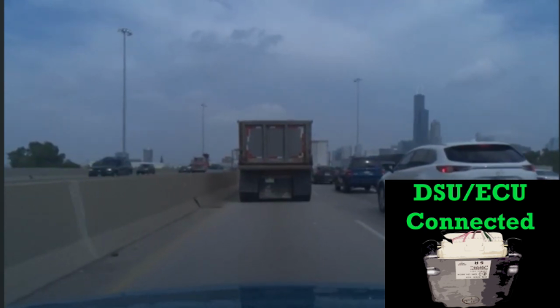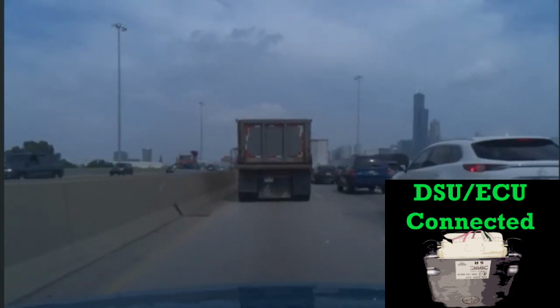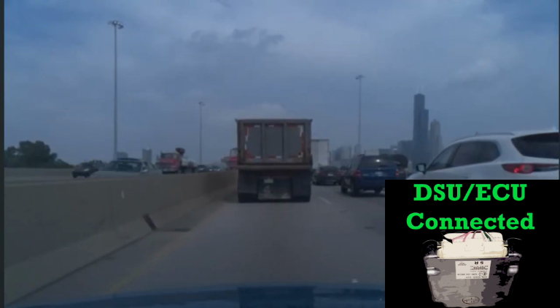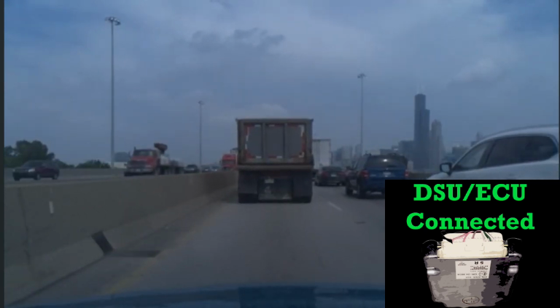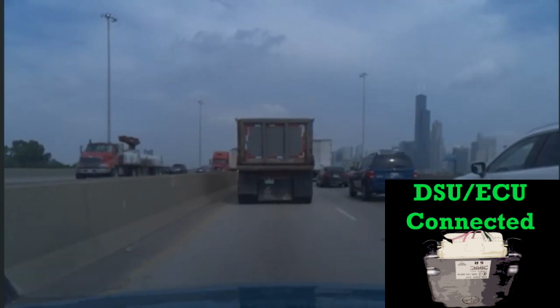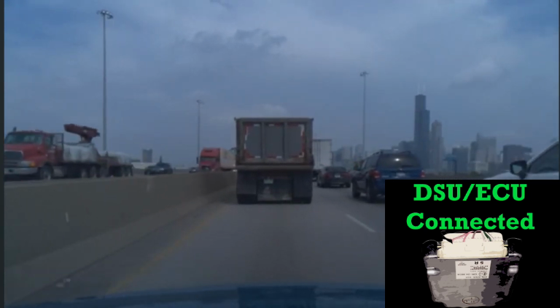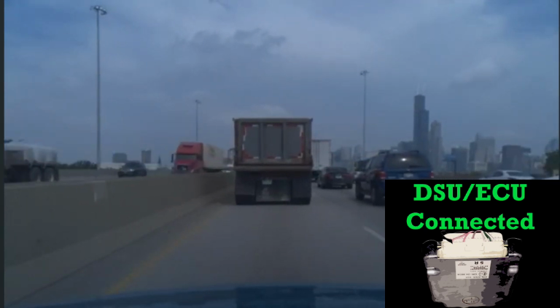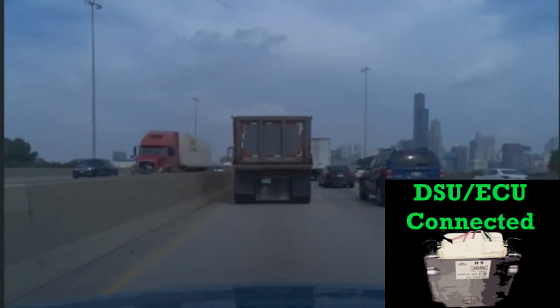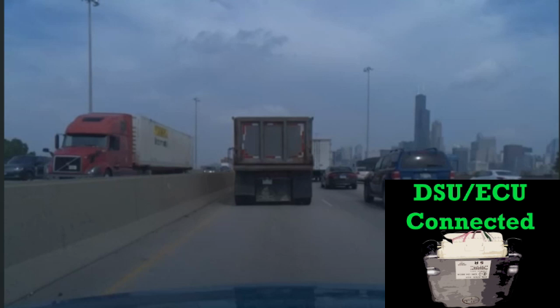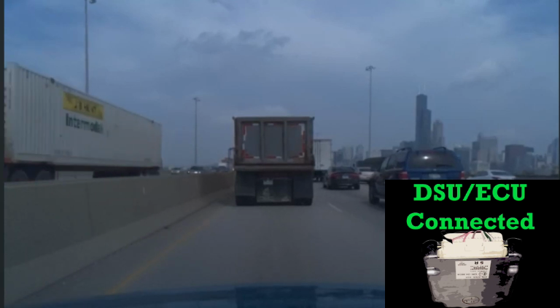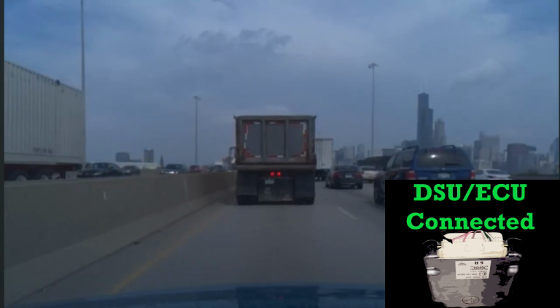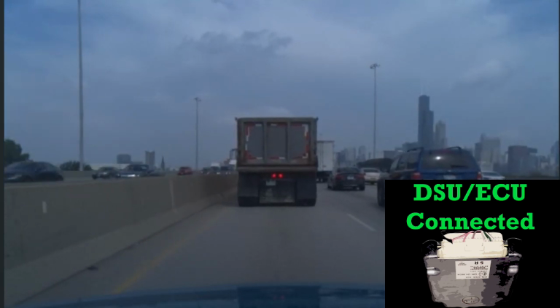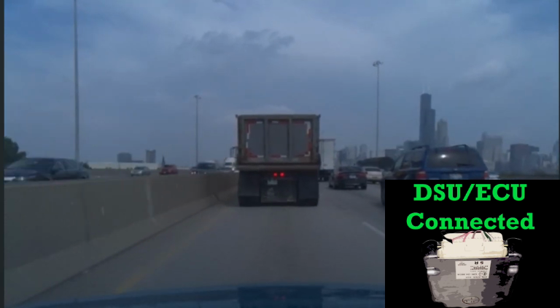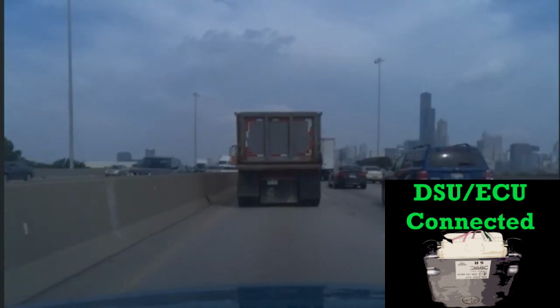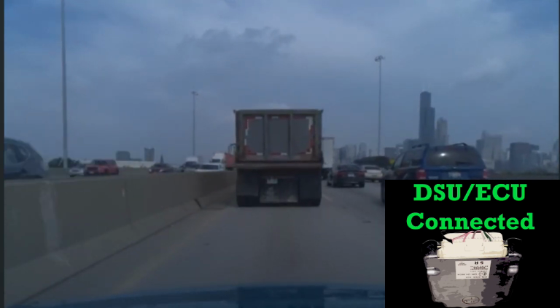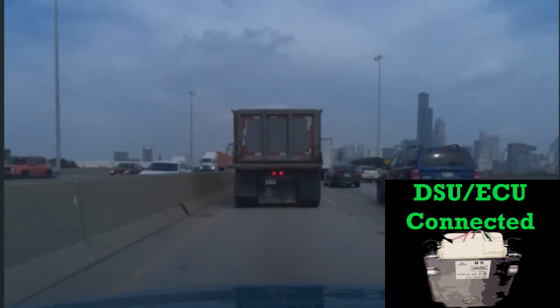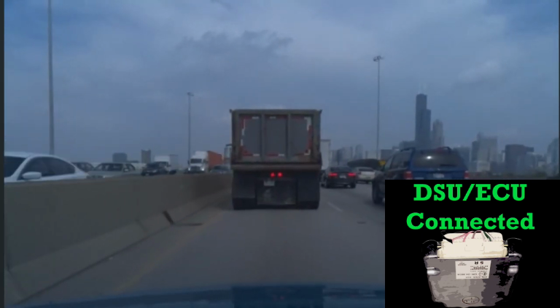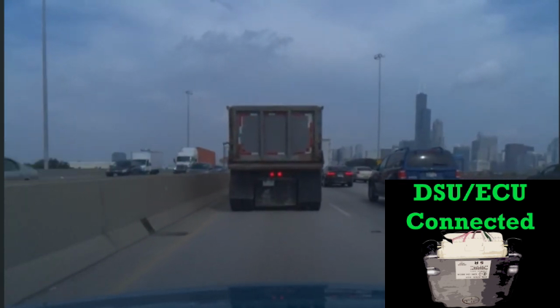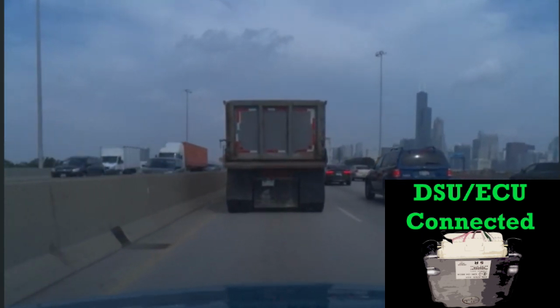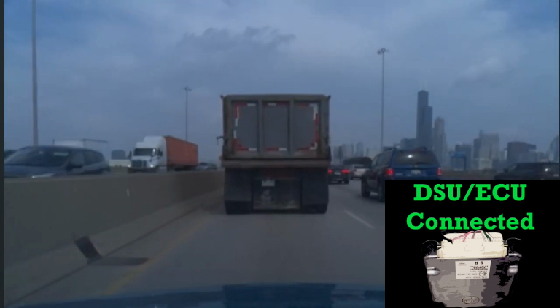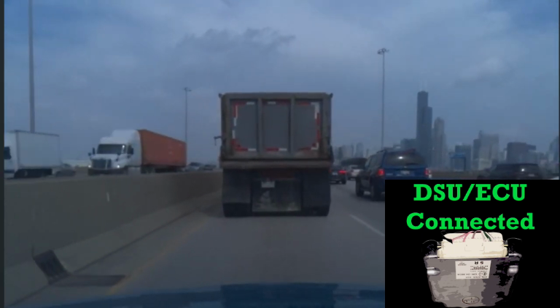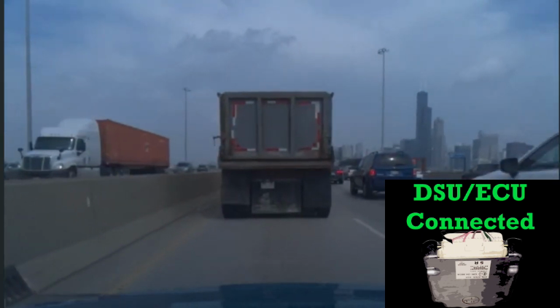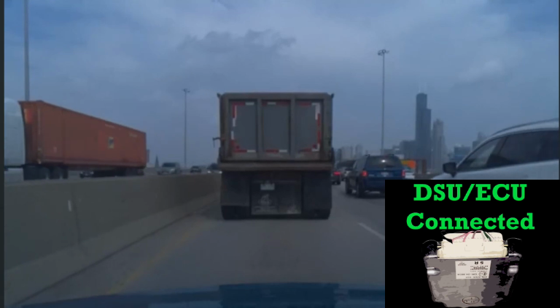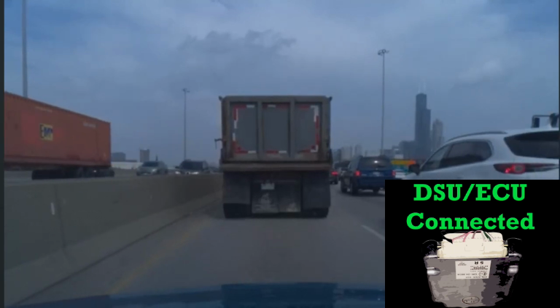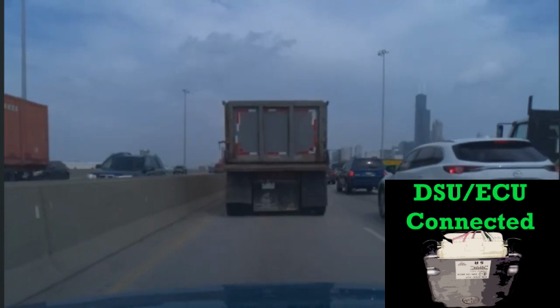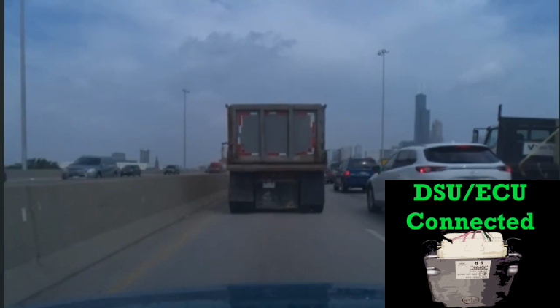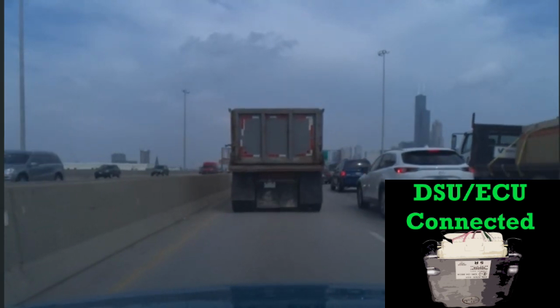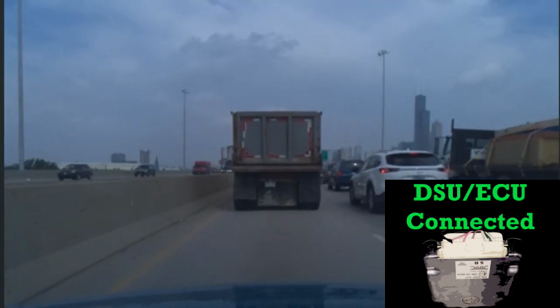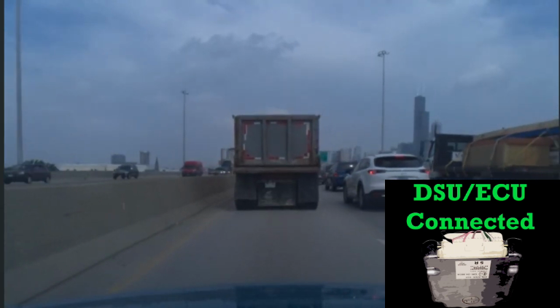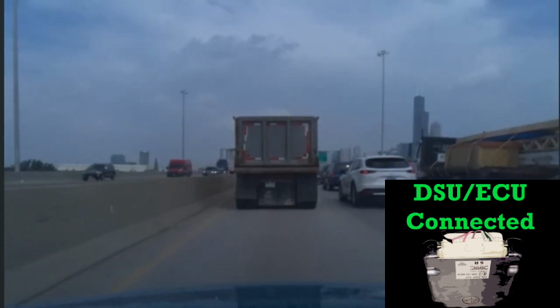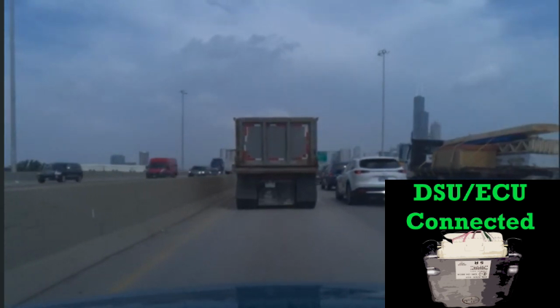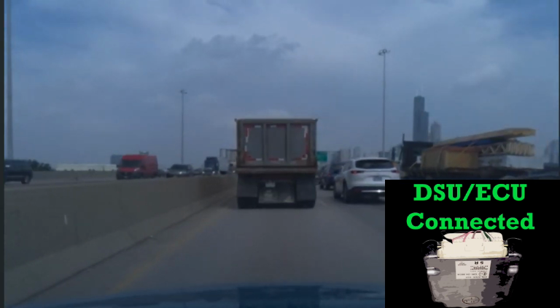Overall I'm really happy with the disconnection. Just know that with normal drives there's going to be a greater gap with the lead vehicle, but when it comes to stop-and-go traffic the gap is far more closed with the EON in control.